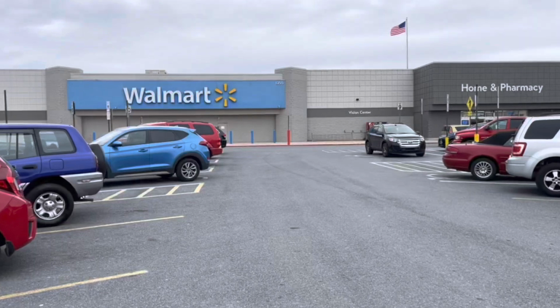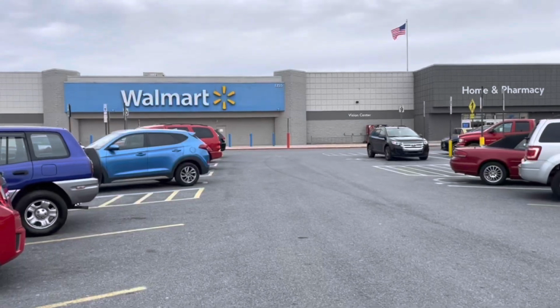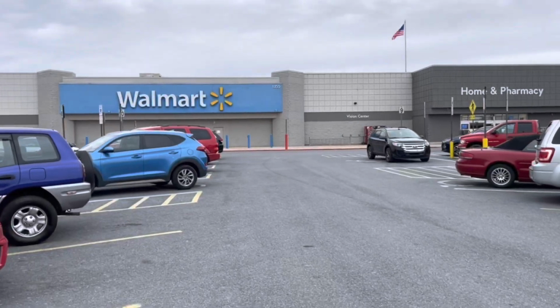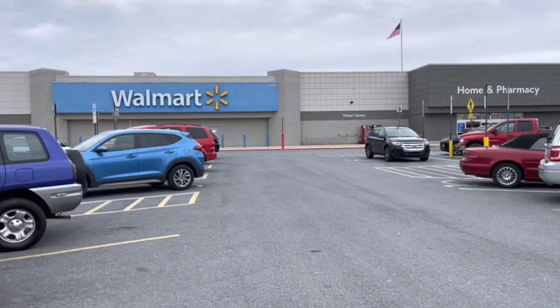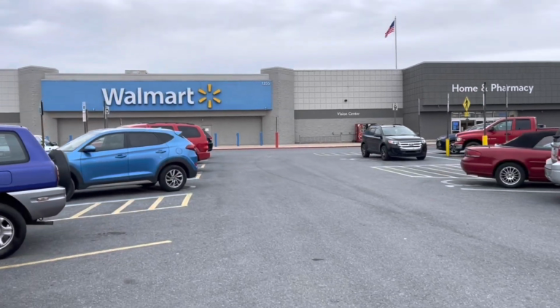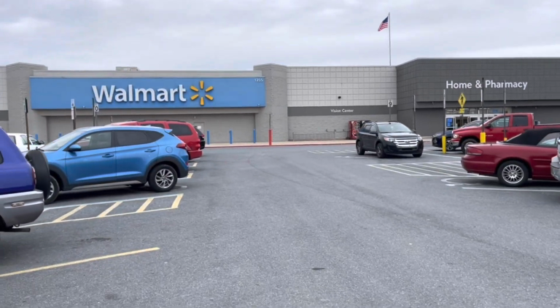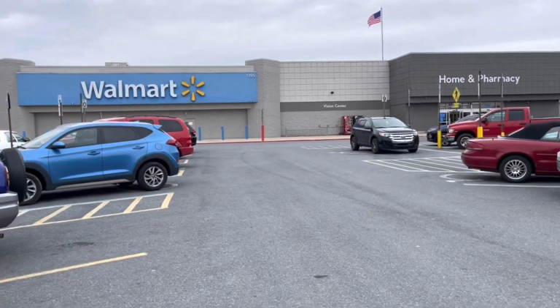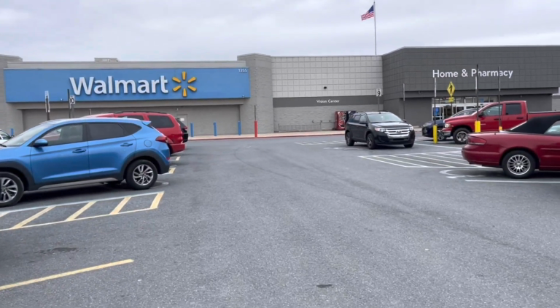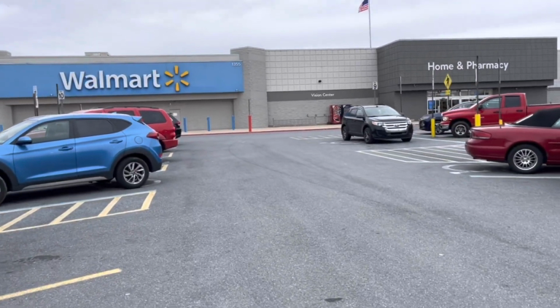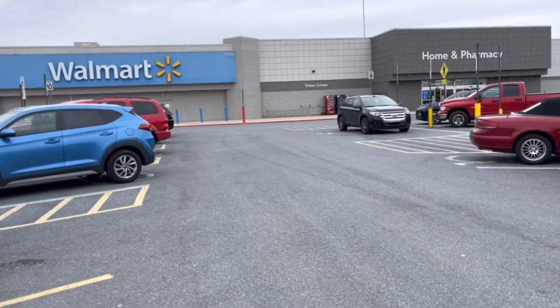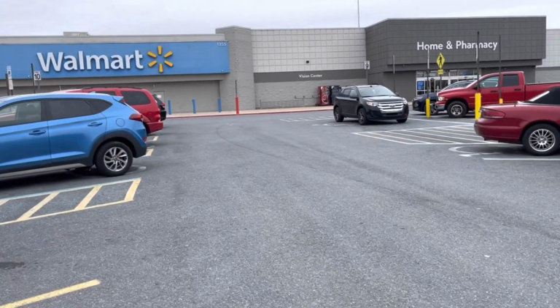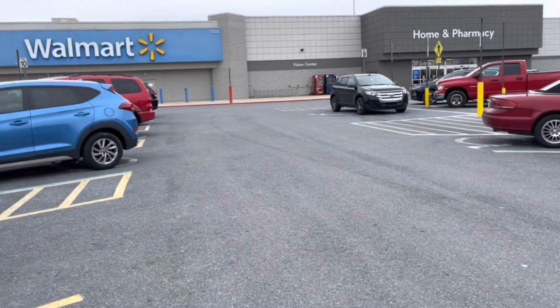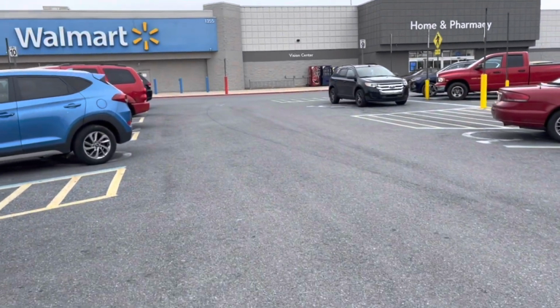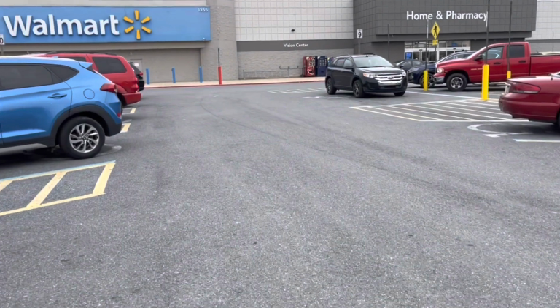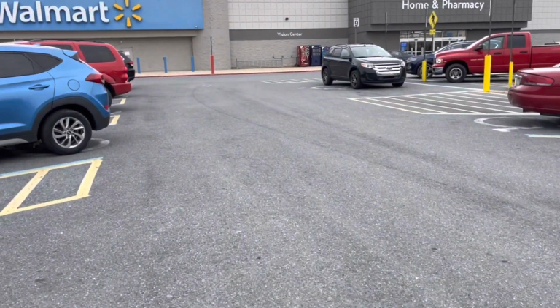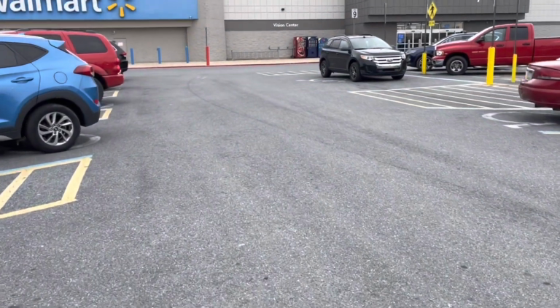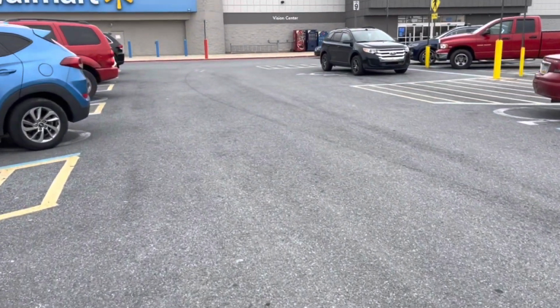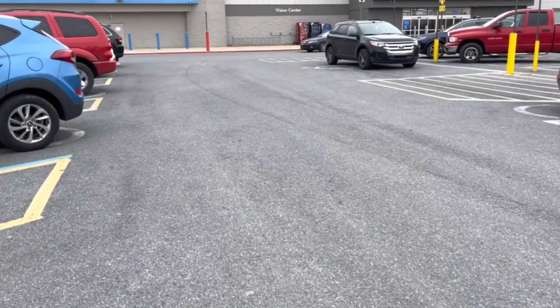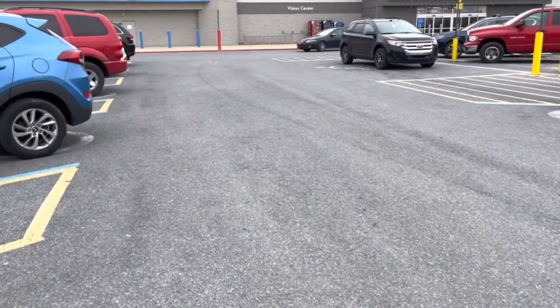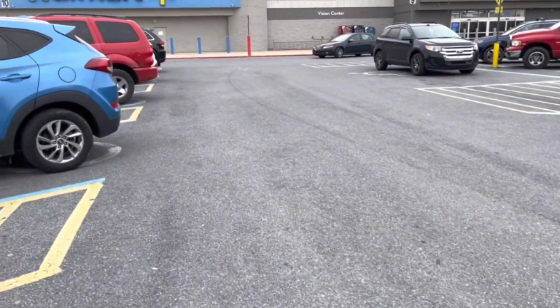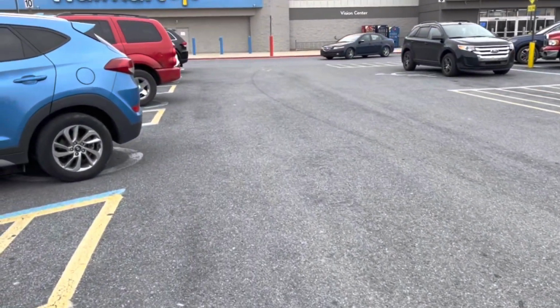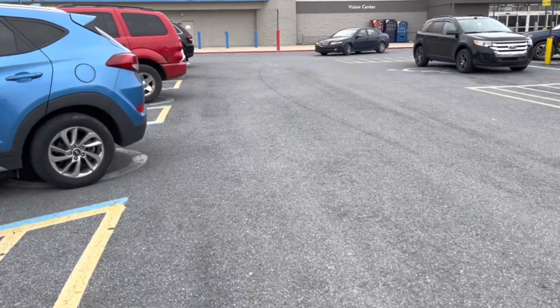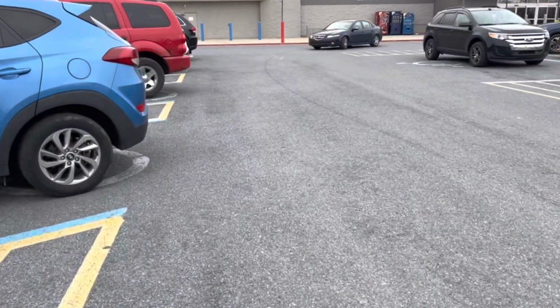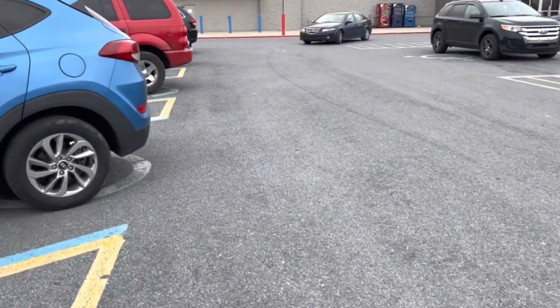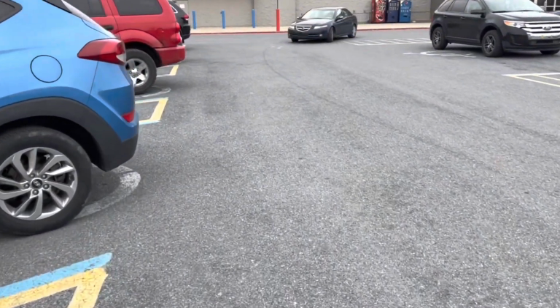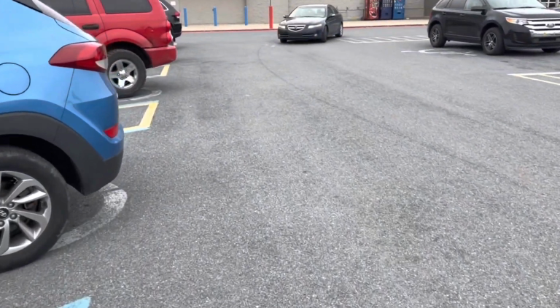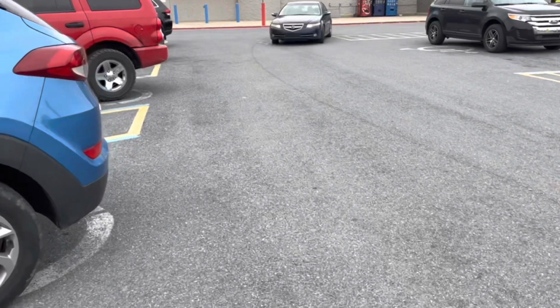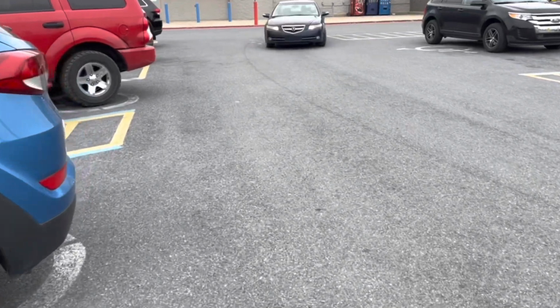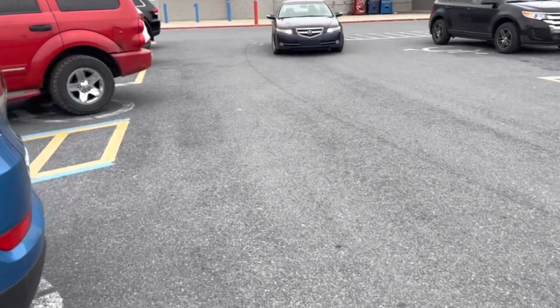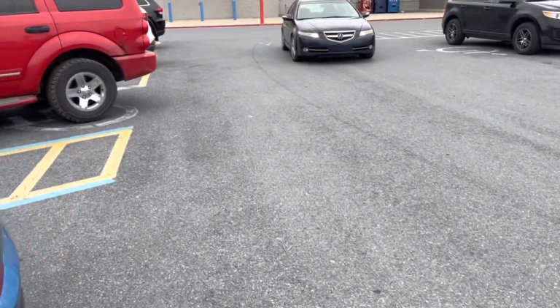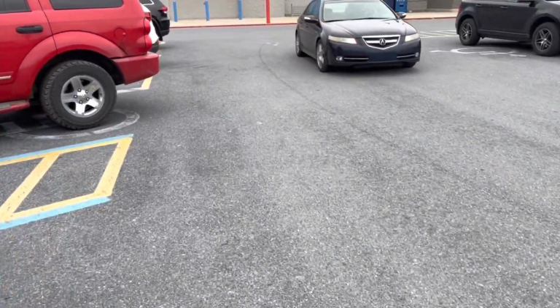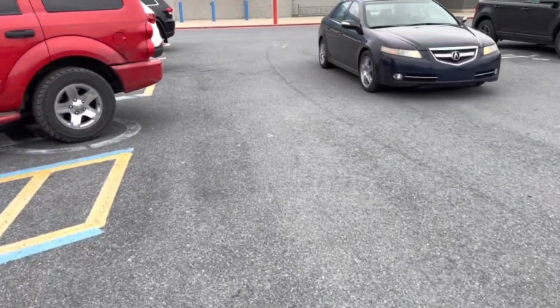Hey friends, happy Thursday! We are here at Walmart to do our weekend warrior bonus. I got $3 for six offers, and I'm pretty excited about that.